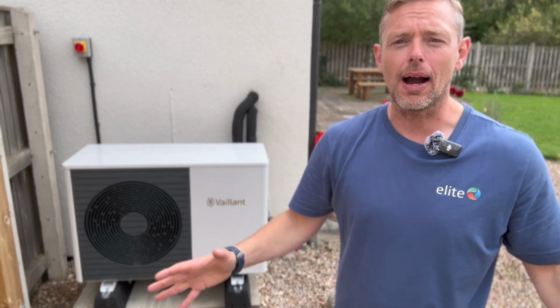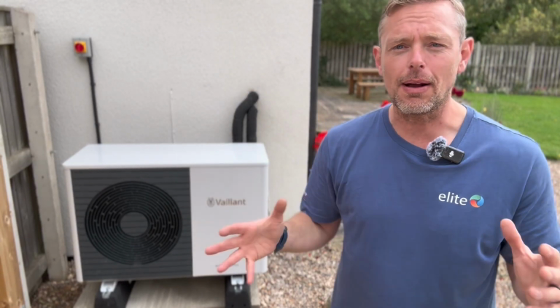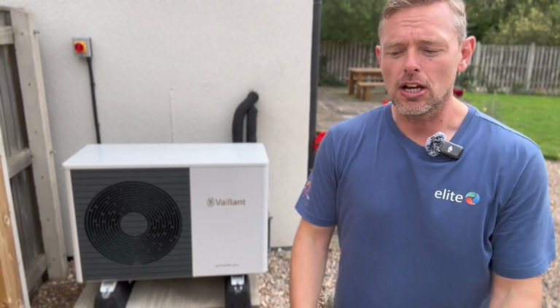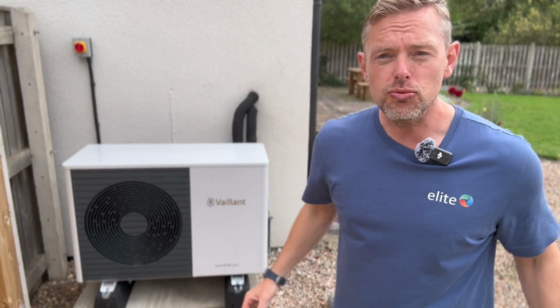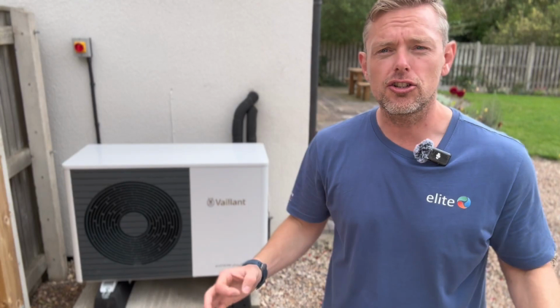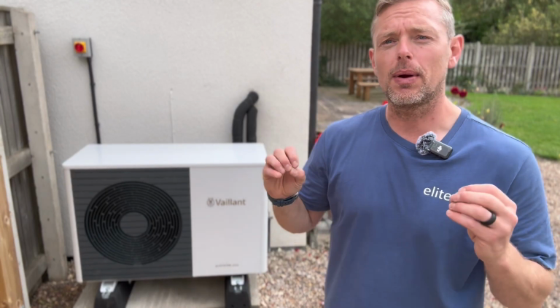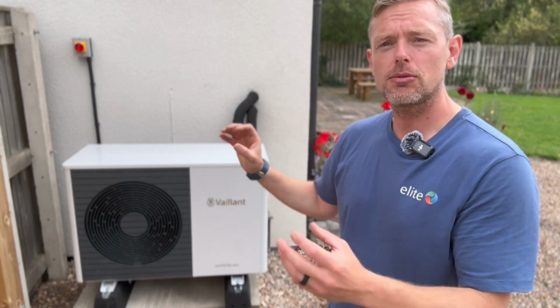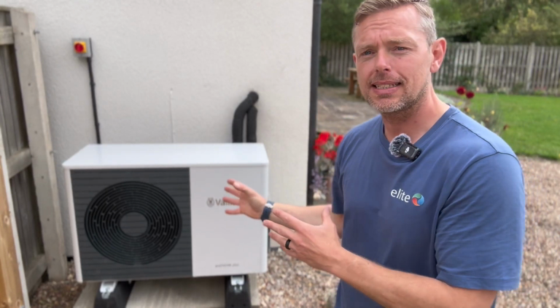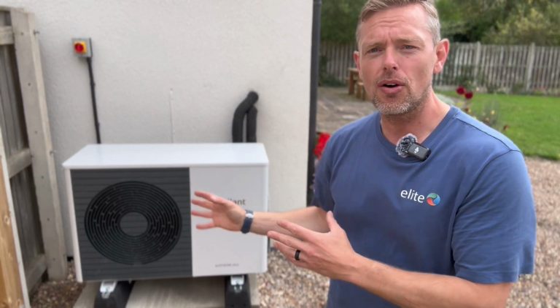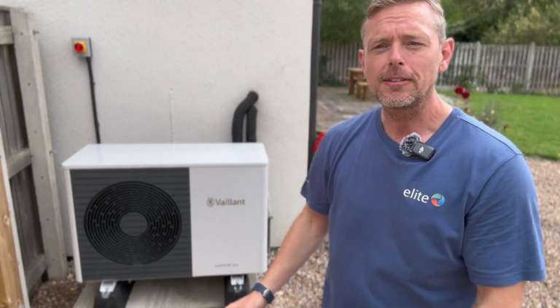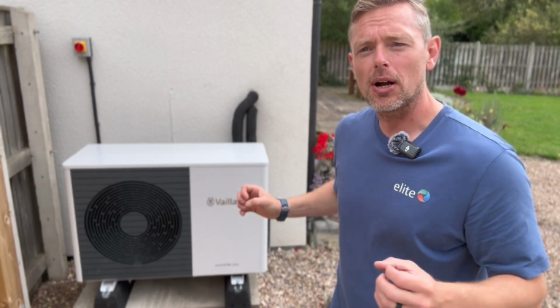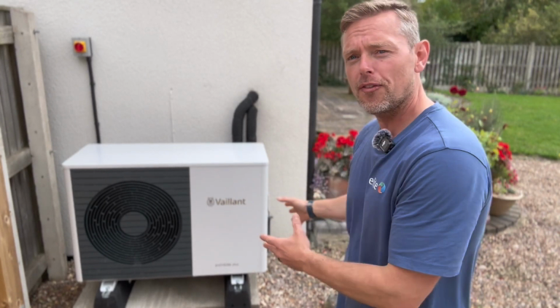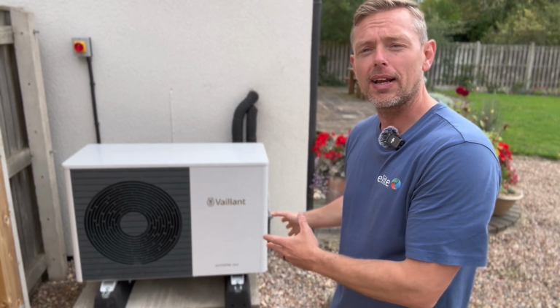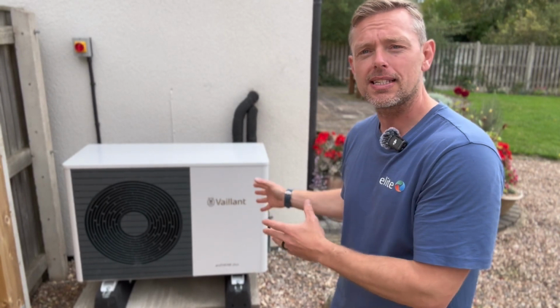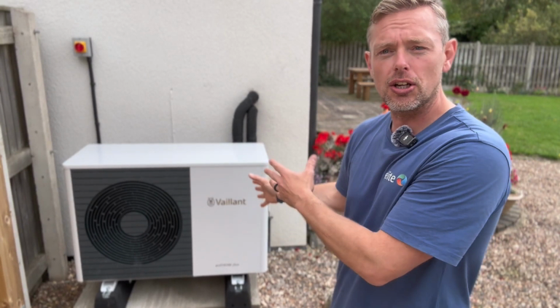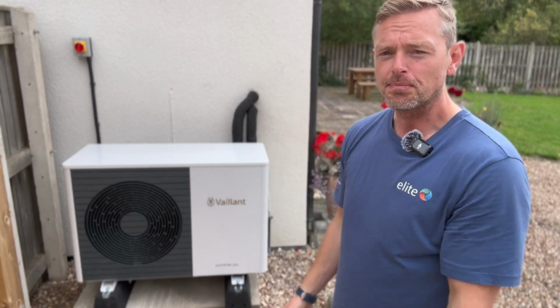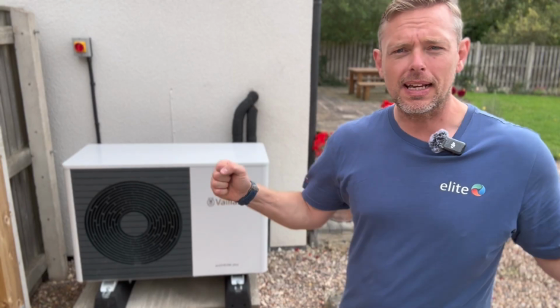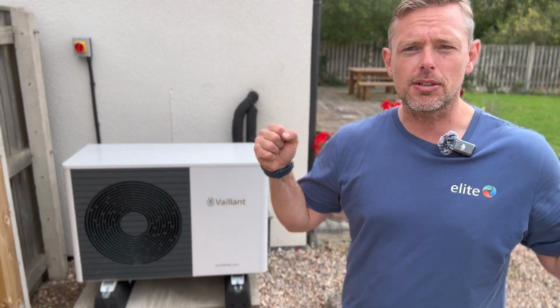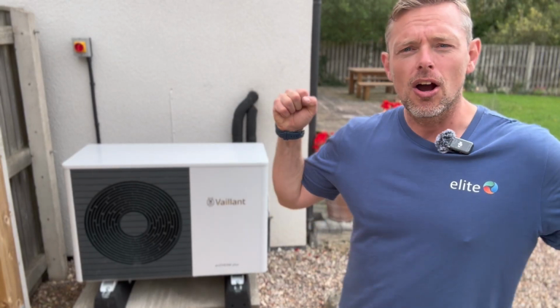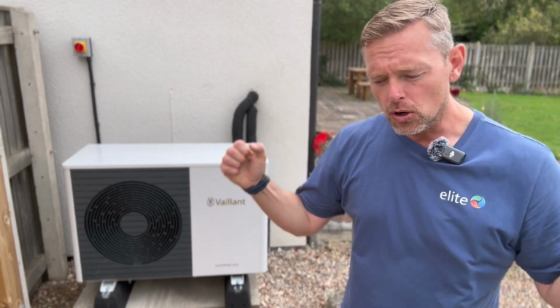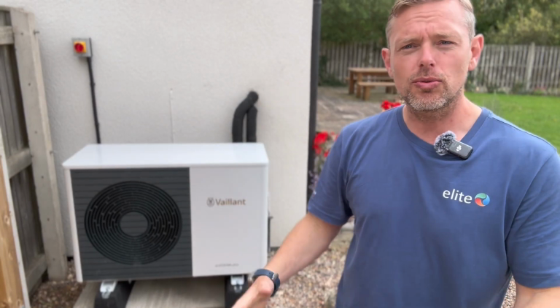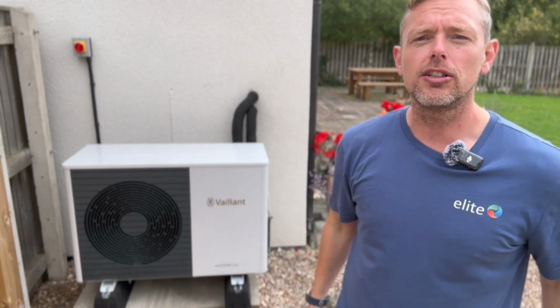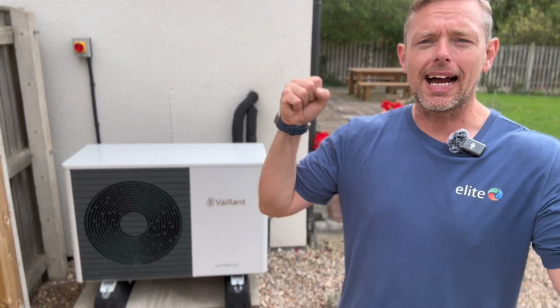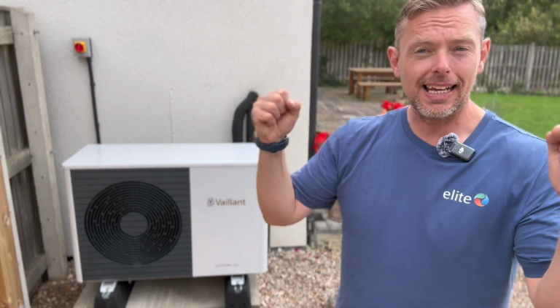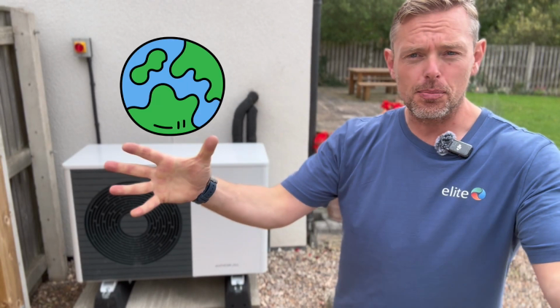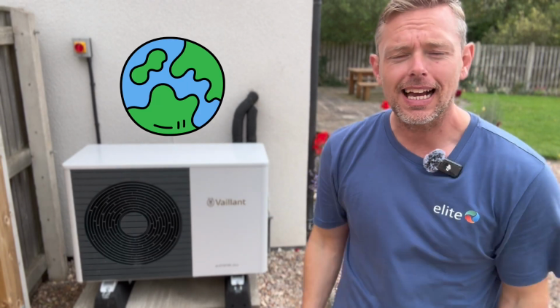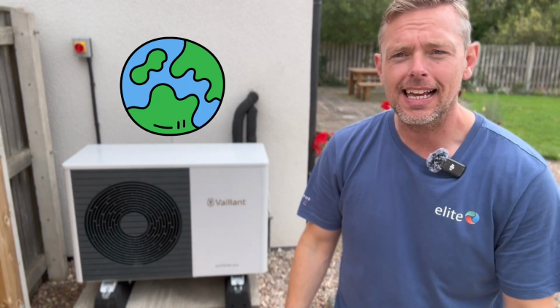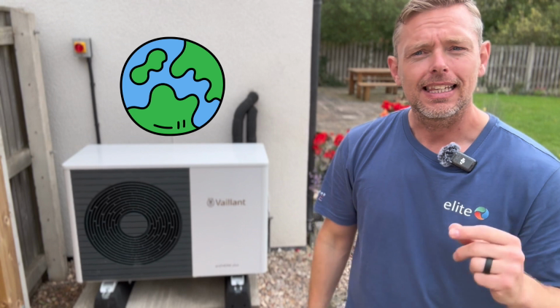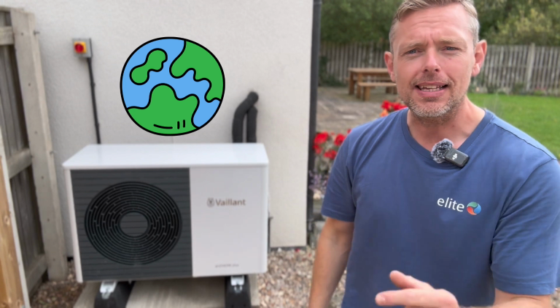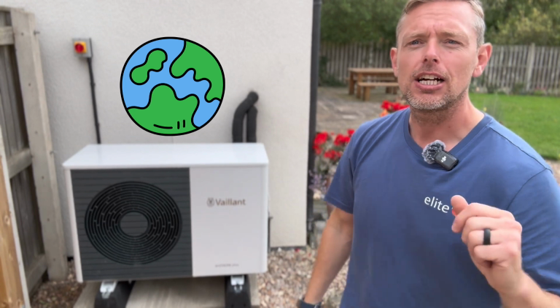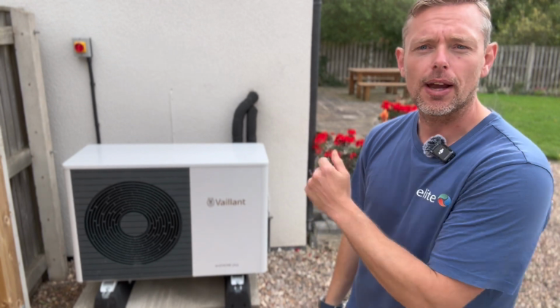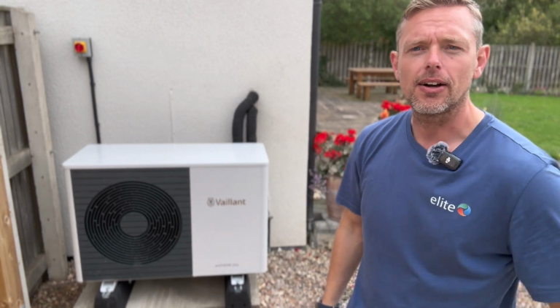We have put this Arotherm Plus in its place, taking out what's needed inside but we've kept the thermal store and adapted it — which is really interesting, how we can adapt to existing stuff — putting new efficient green energy technology on, making the customer's running costs really good and carbon footprint fantastic. So let's go inside and show you how we set it up.